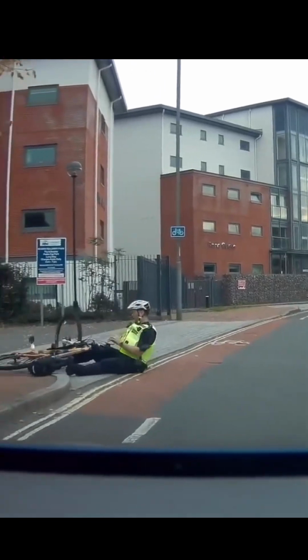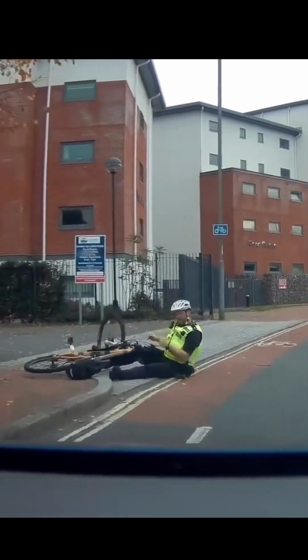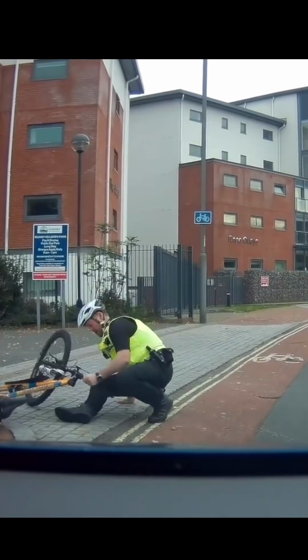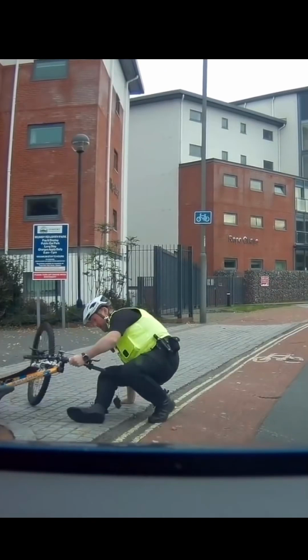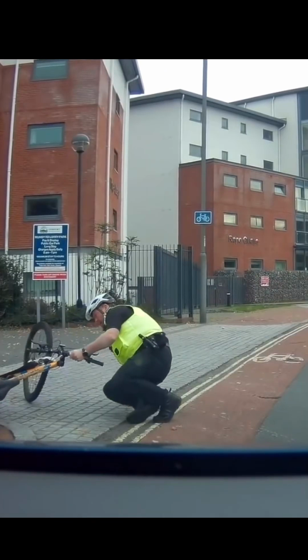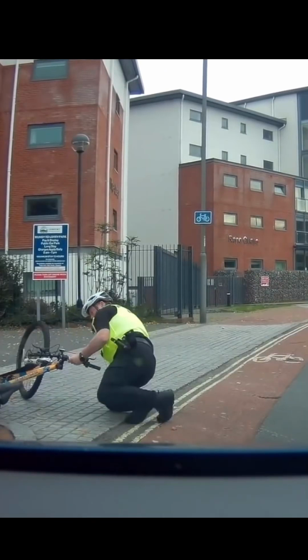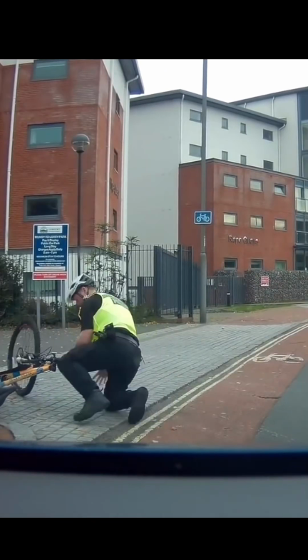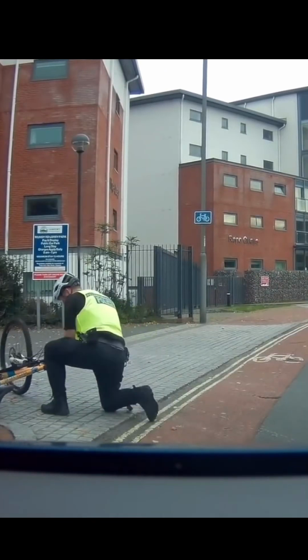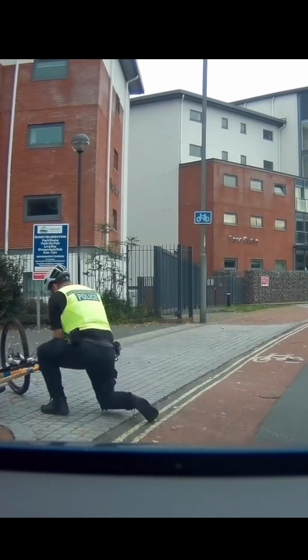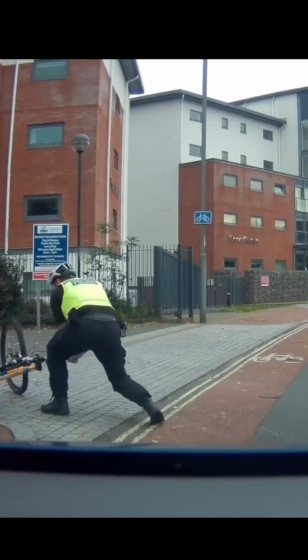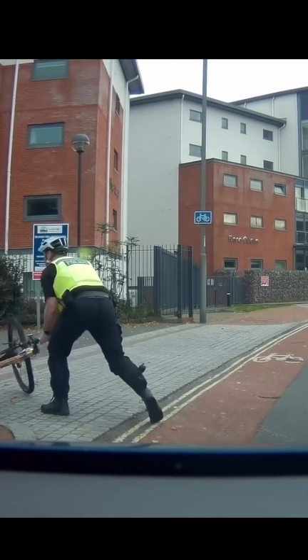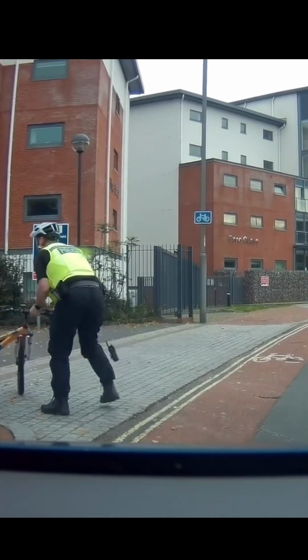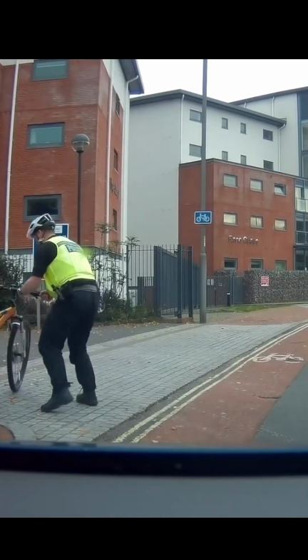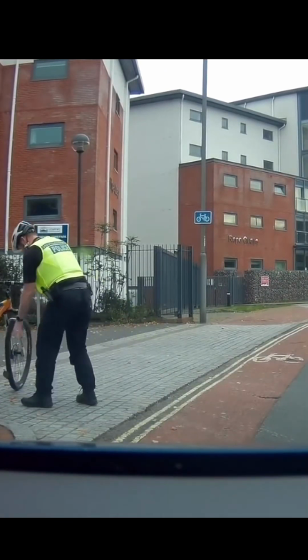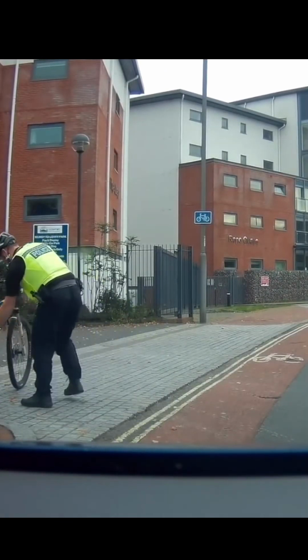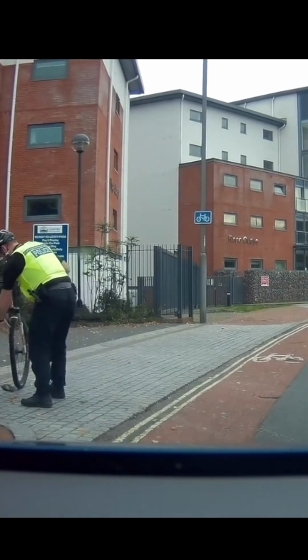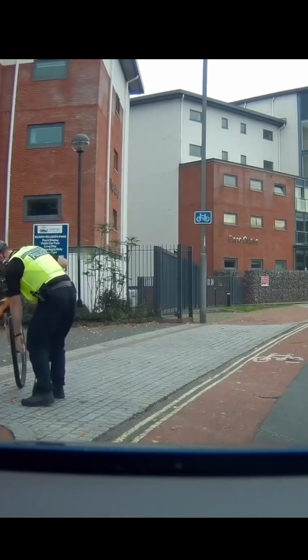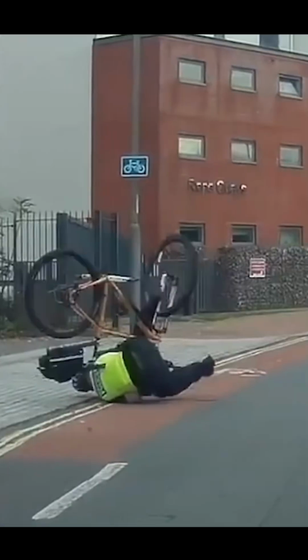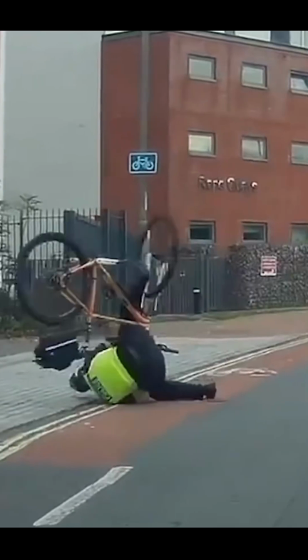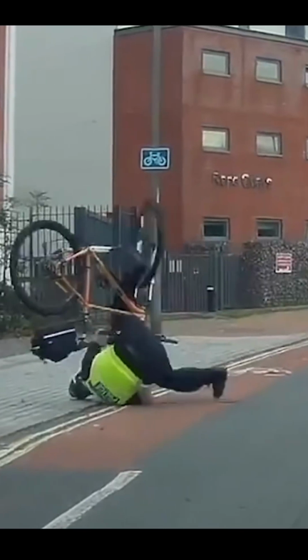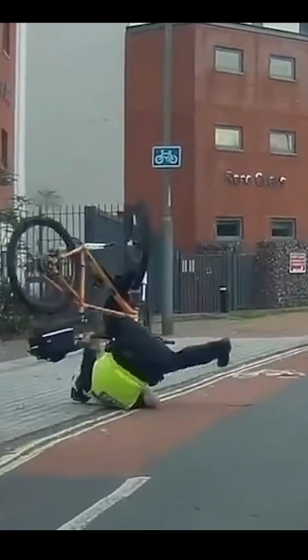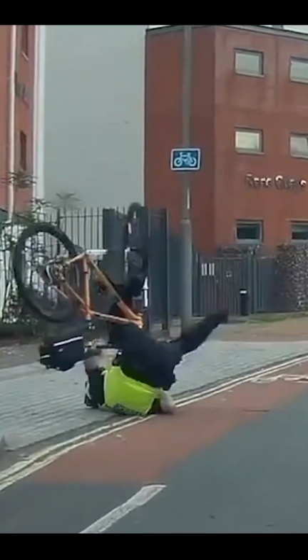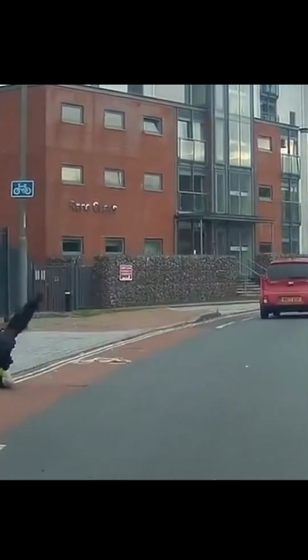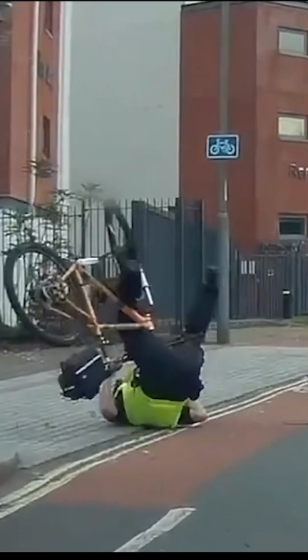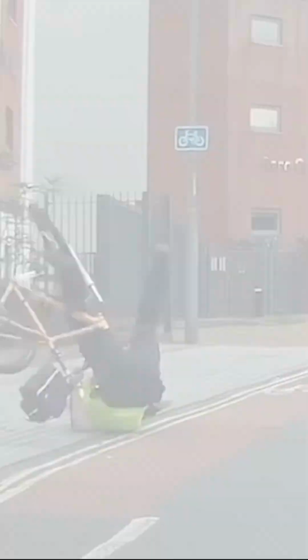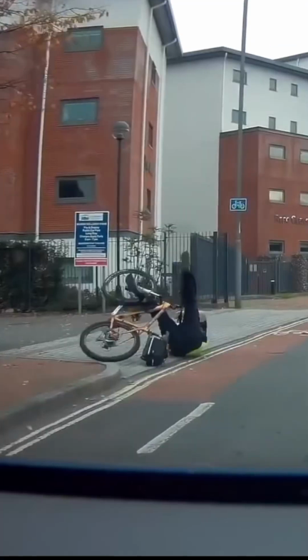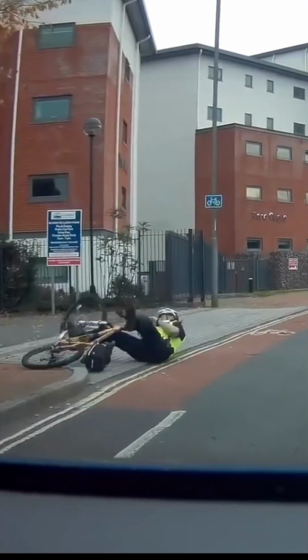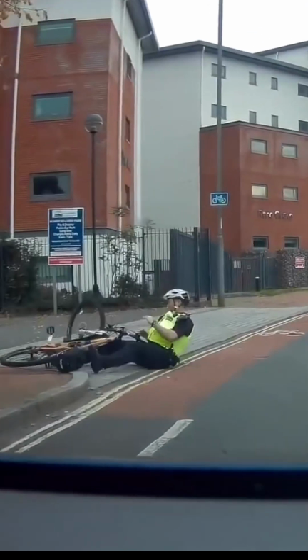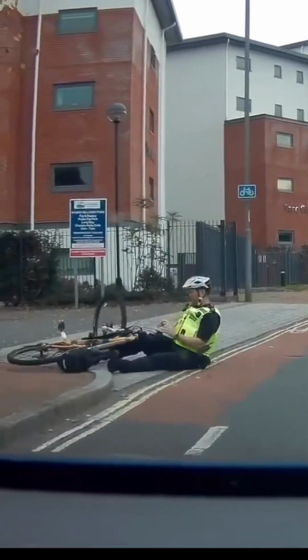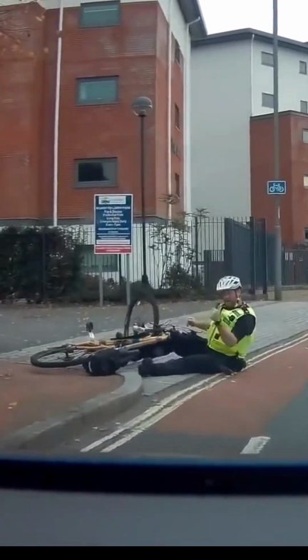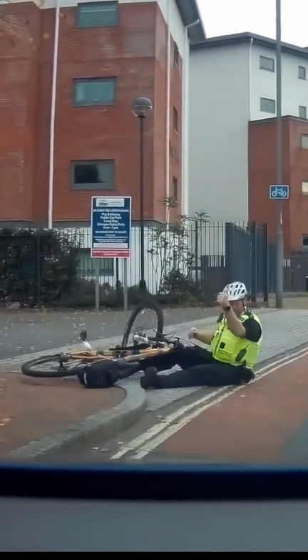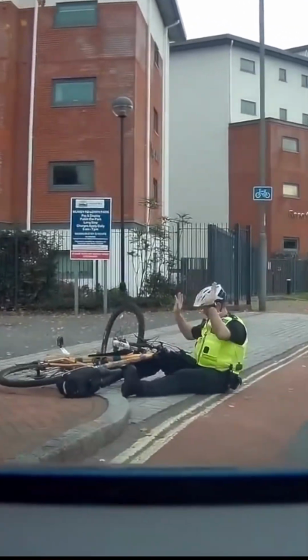The rider instinctively resists this by holding the handlebars and shifting weight backward, but the body position is generally not optimized for deceleration forces.